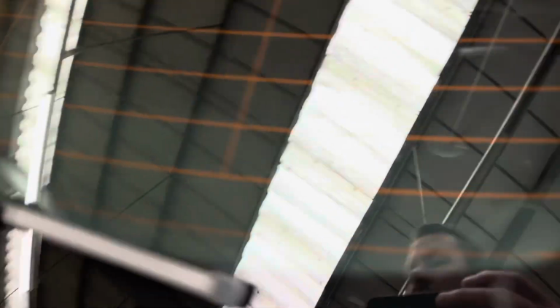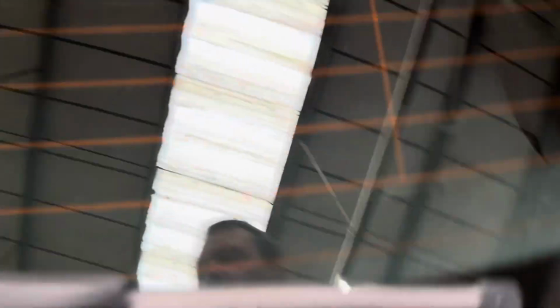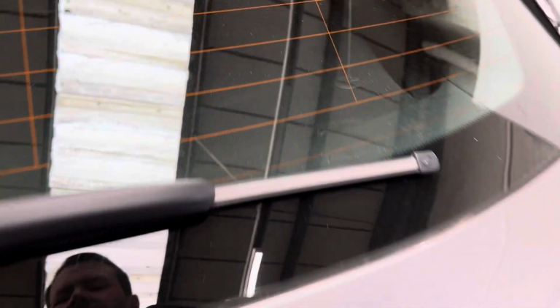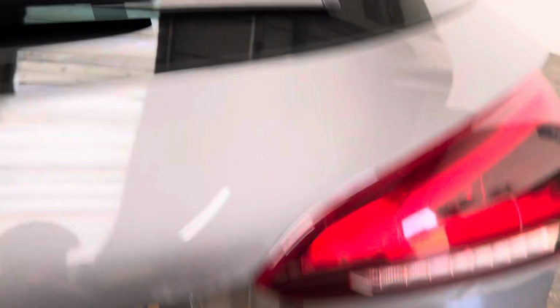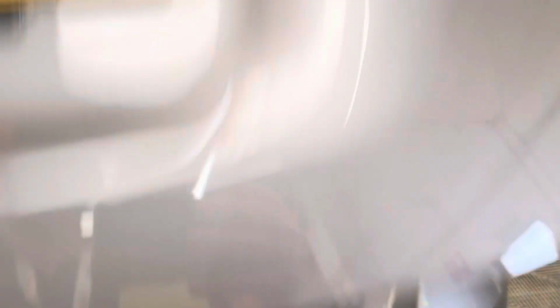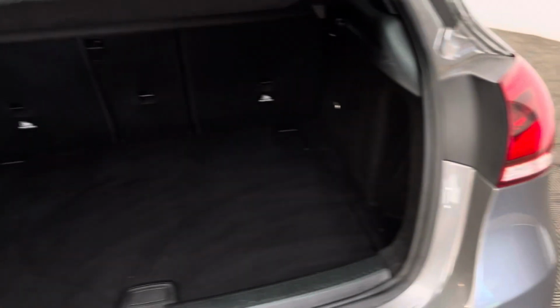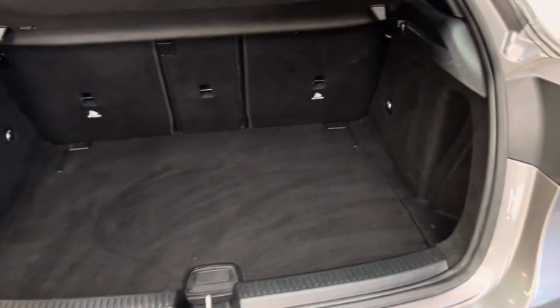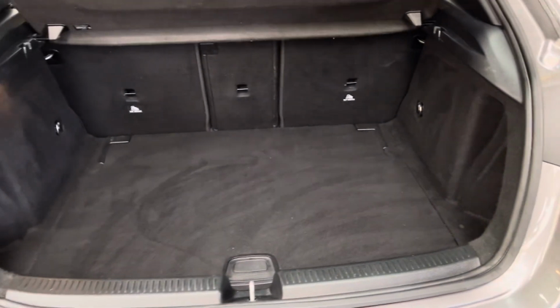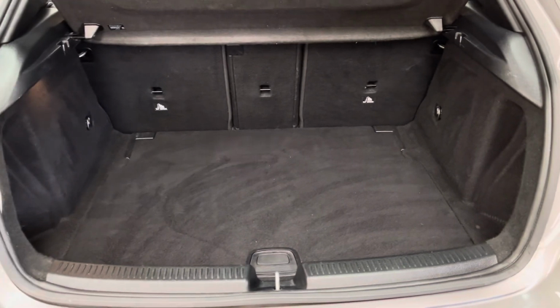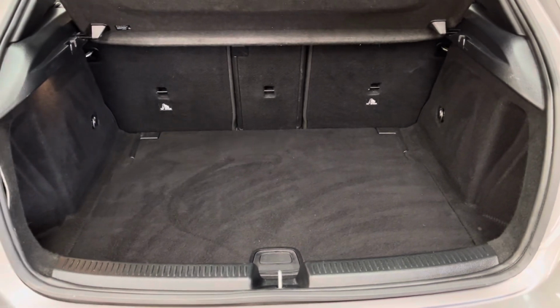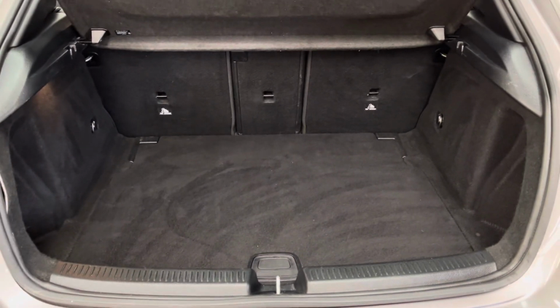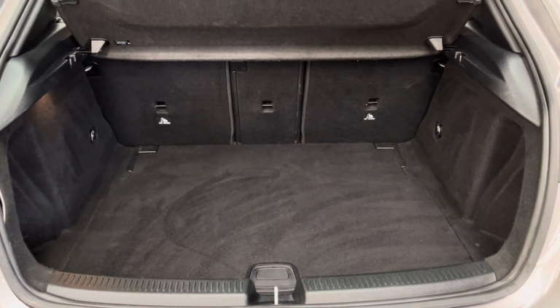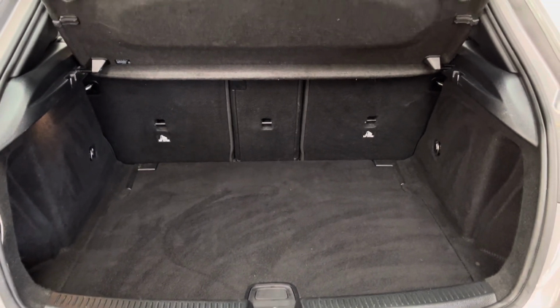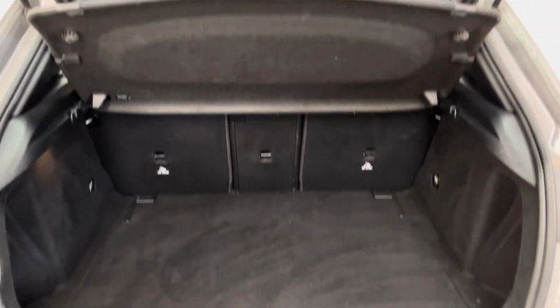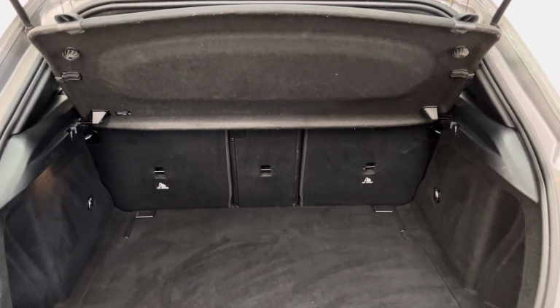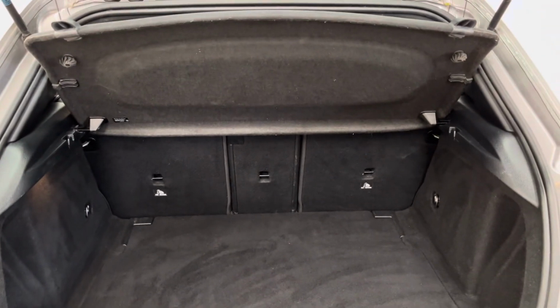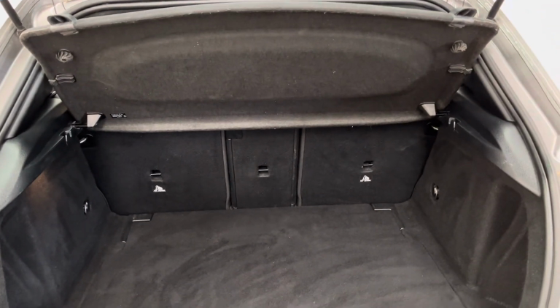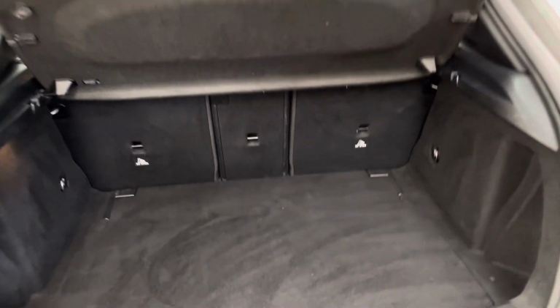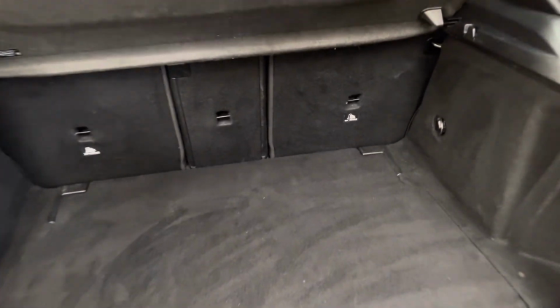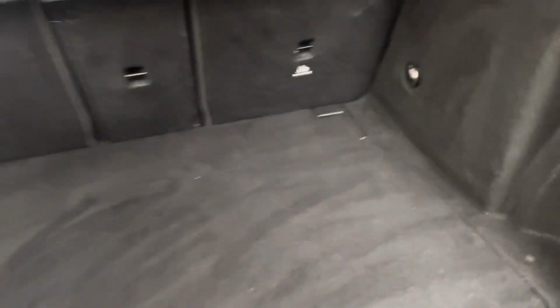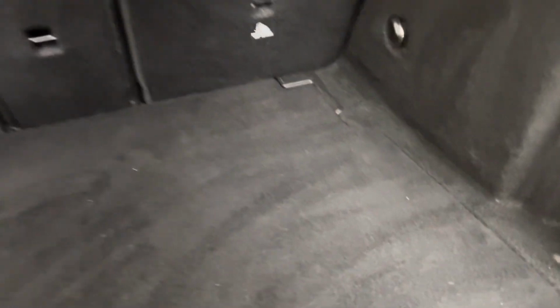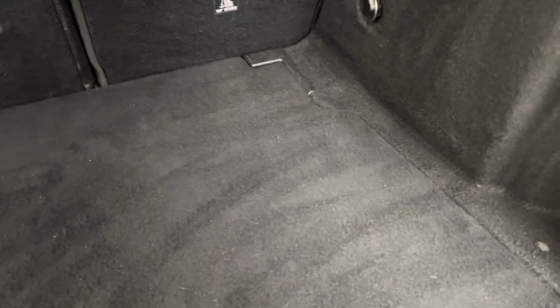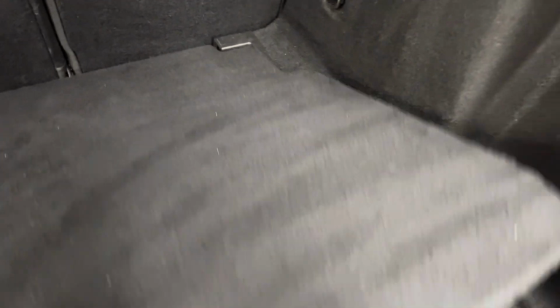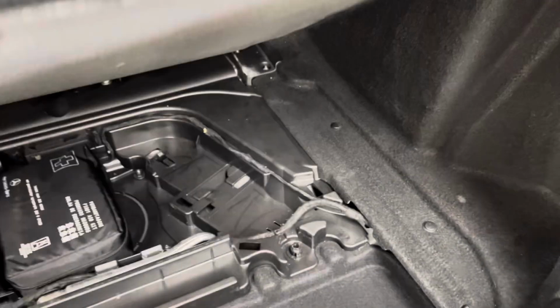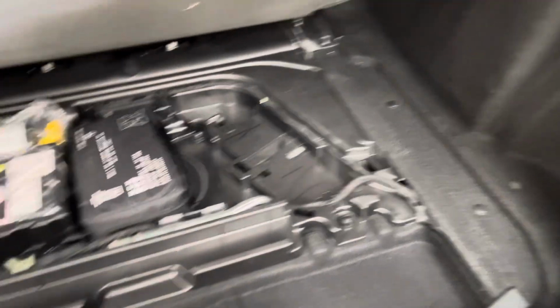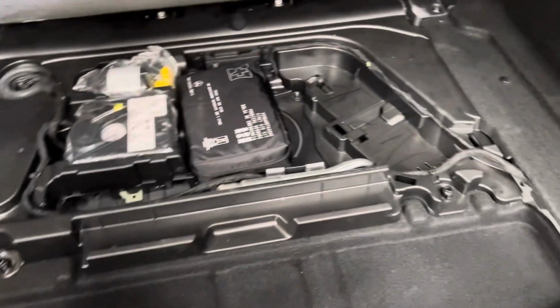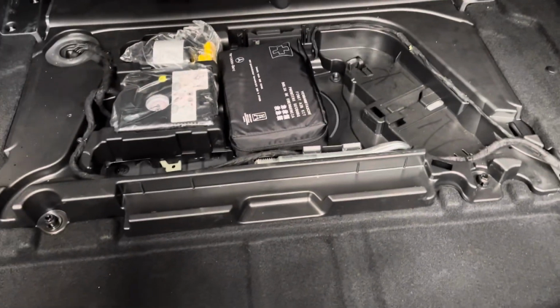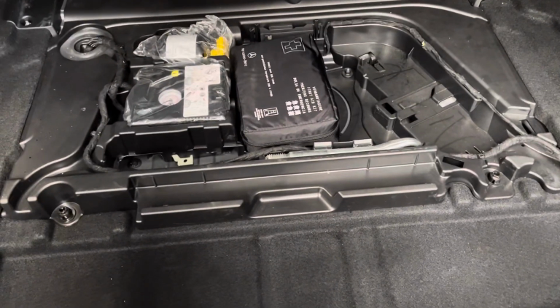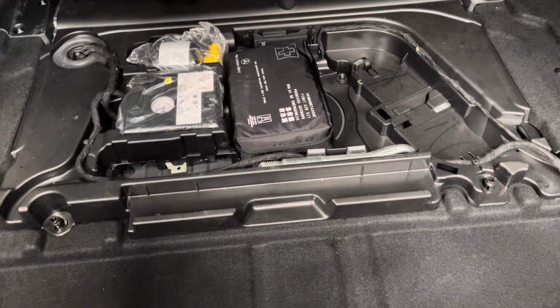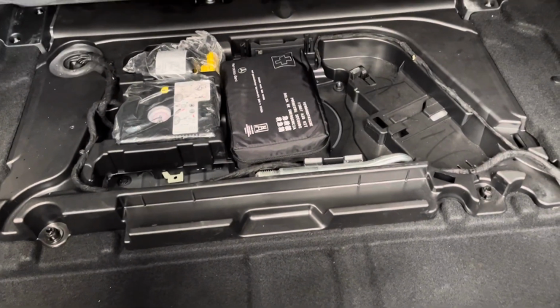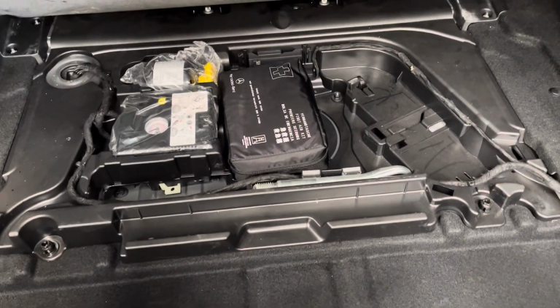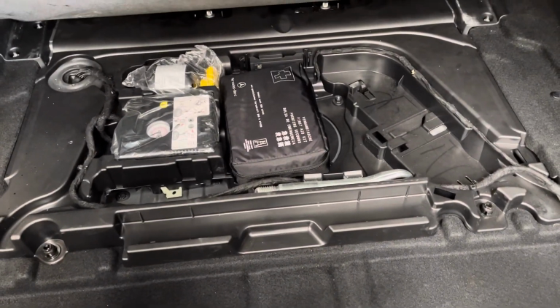As you open the tailgate on the A-Class you've got a good-sized boot with the split-folding rear seats and the parcel shelf still in place. Underneath the boot floor you also have your tyre inflator kit and the first aid kit still there.